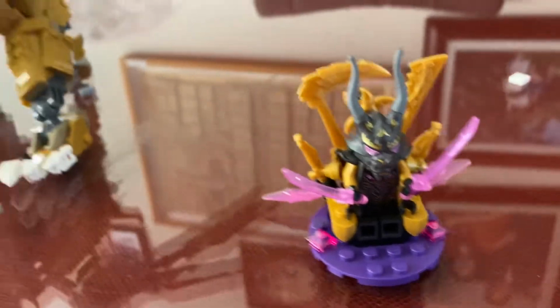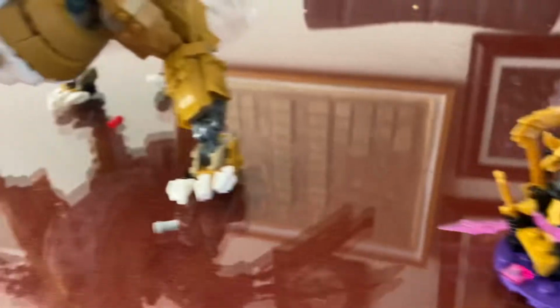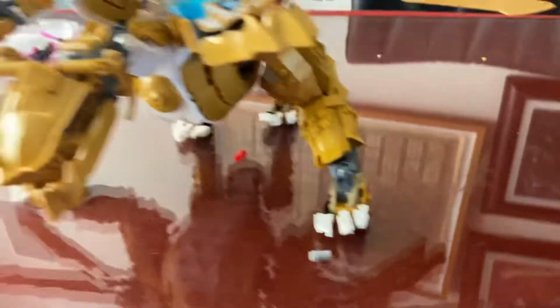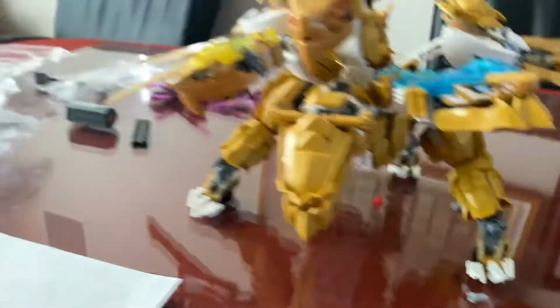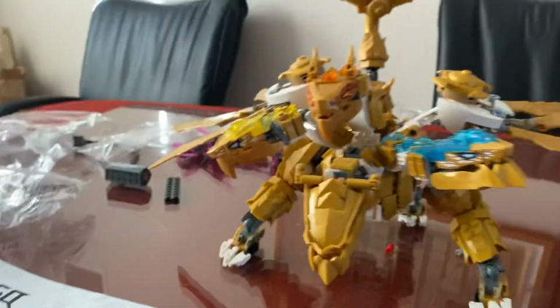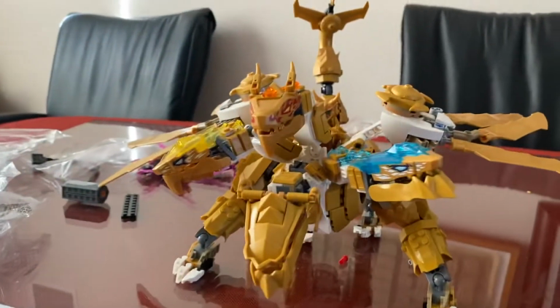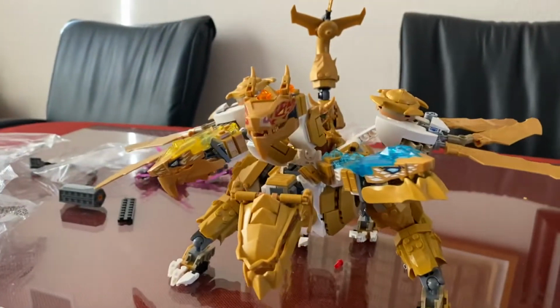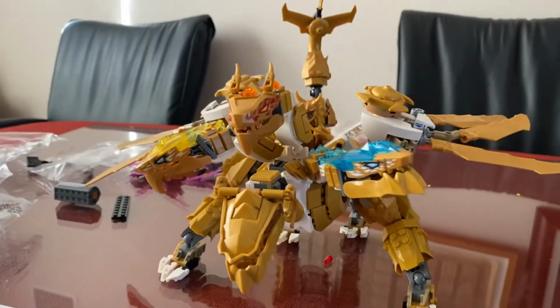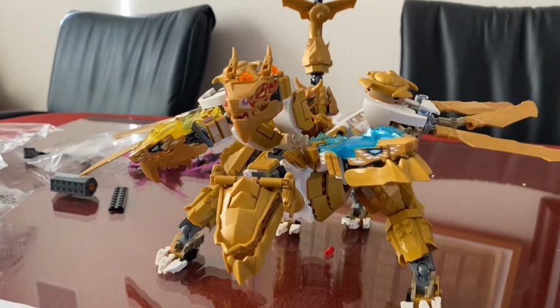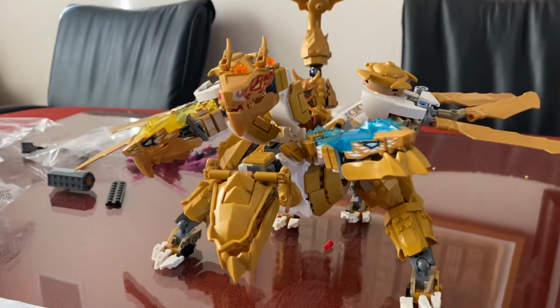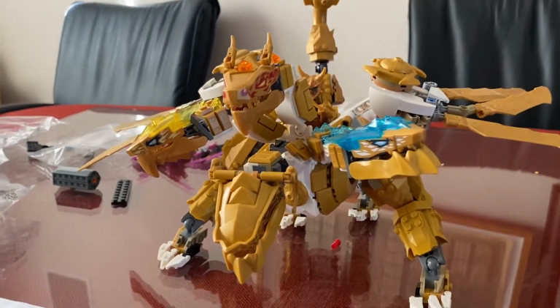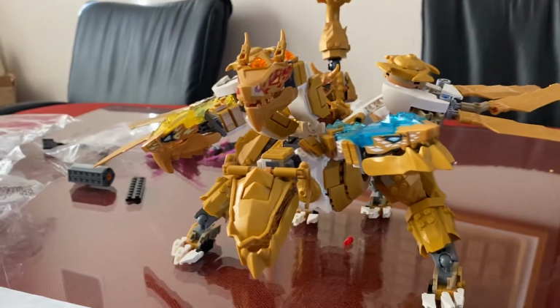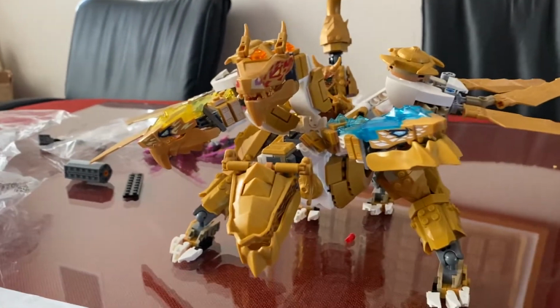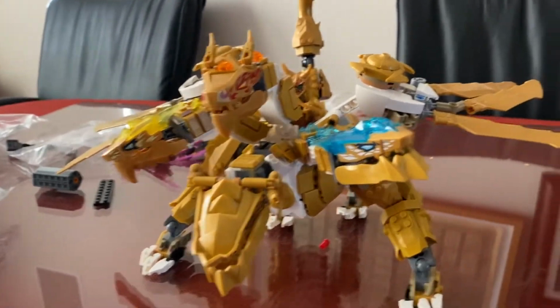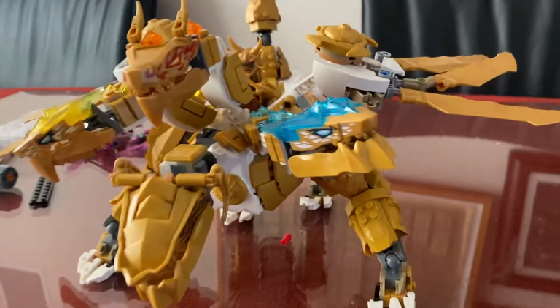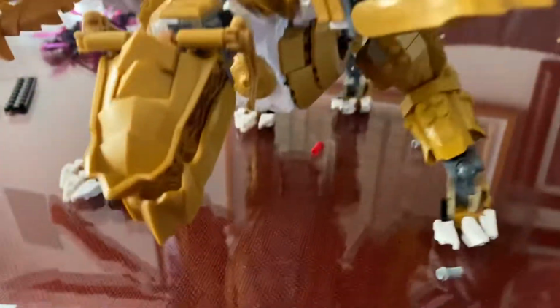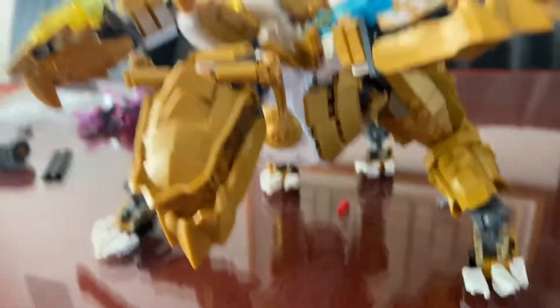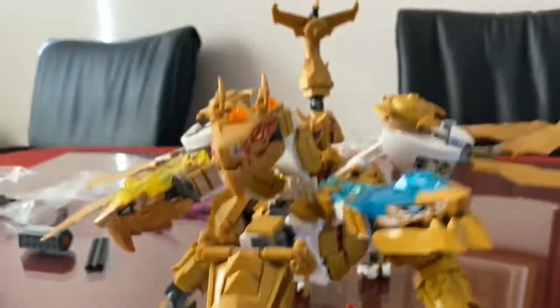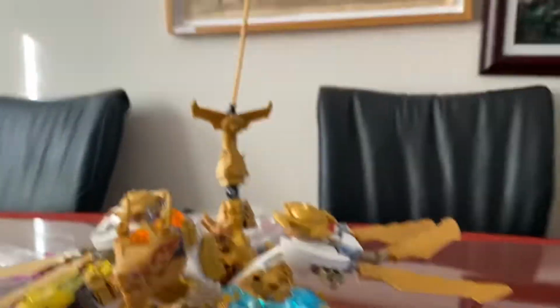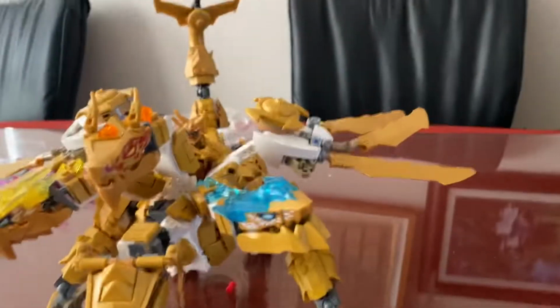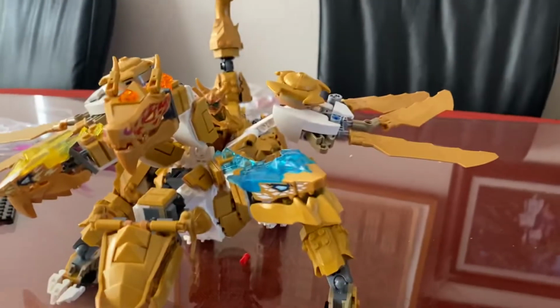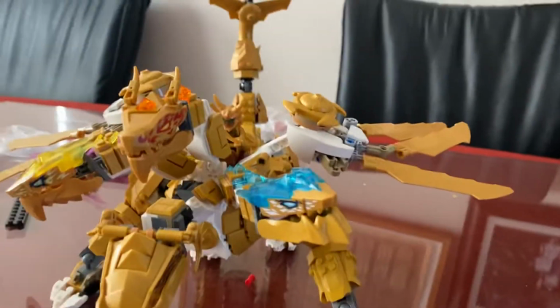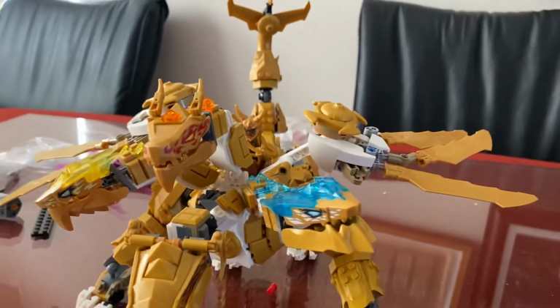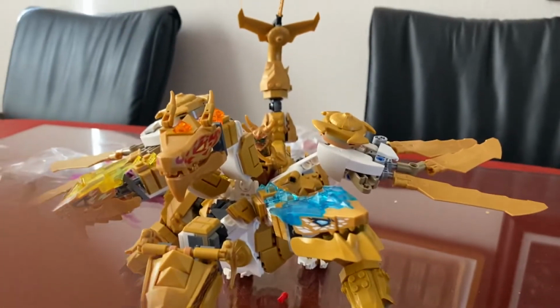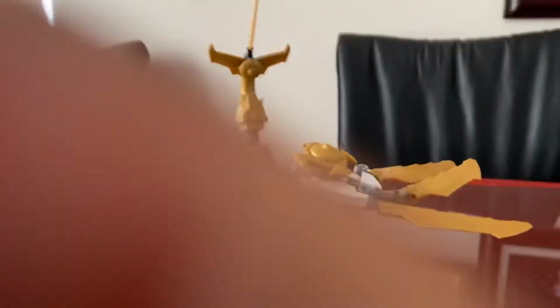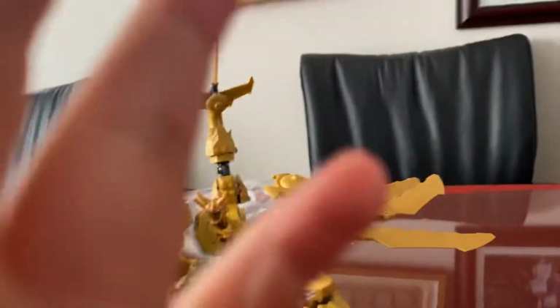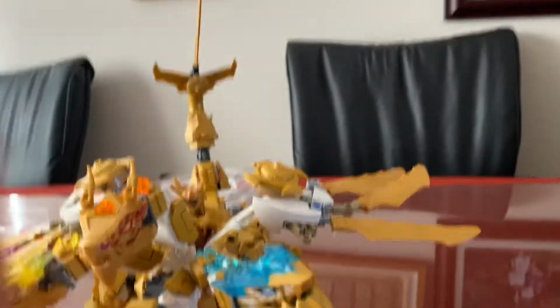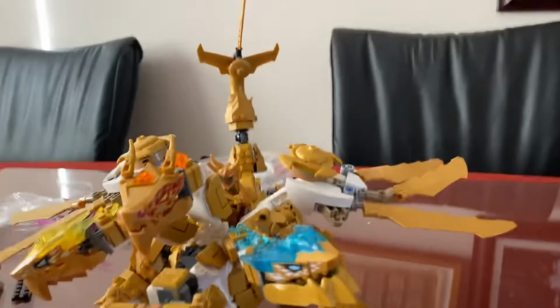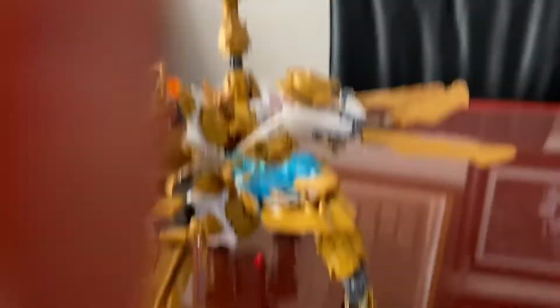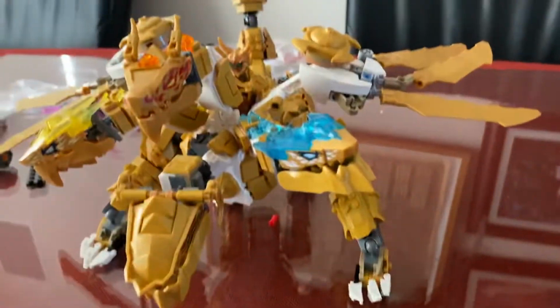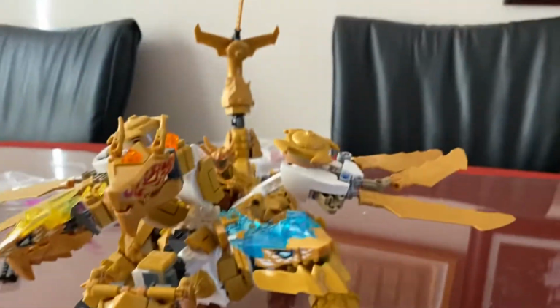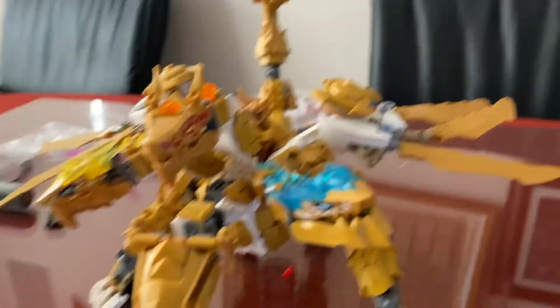Lastly, we have Lloyd's Ultra Golden Dragon. This thing looks so good, actually. It took me a few days to make, and it was also a pain.